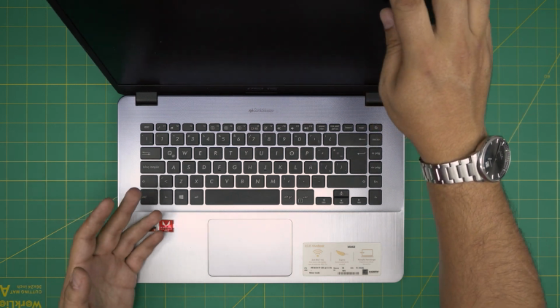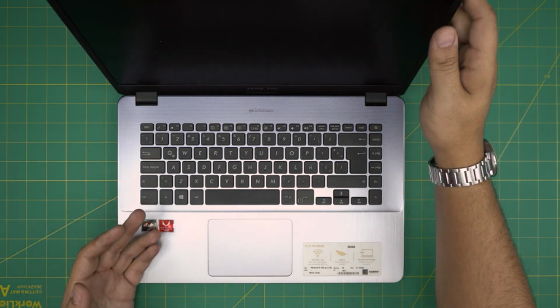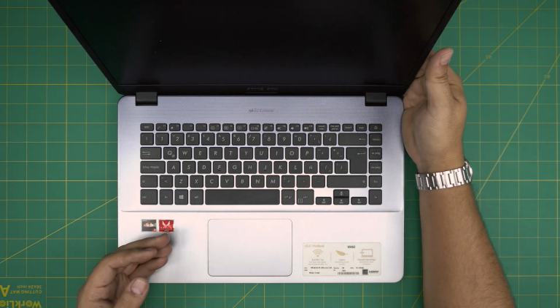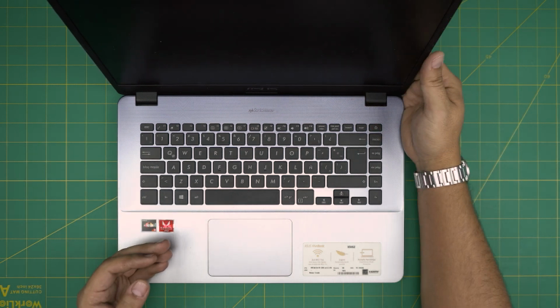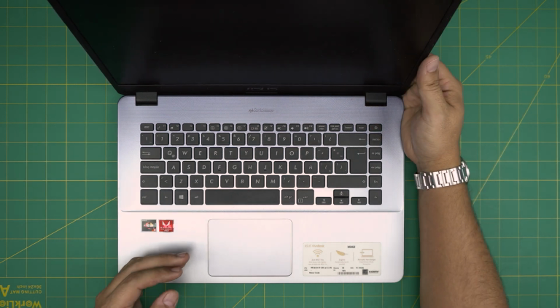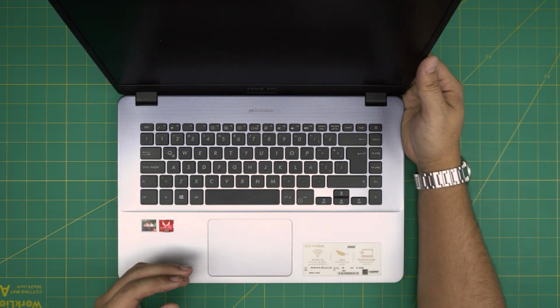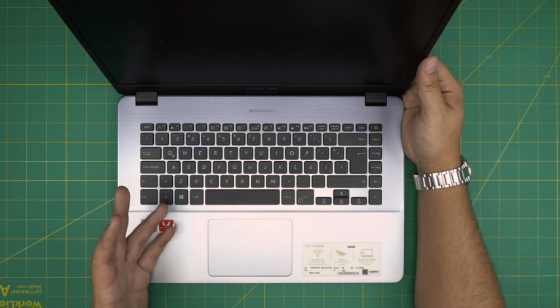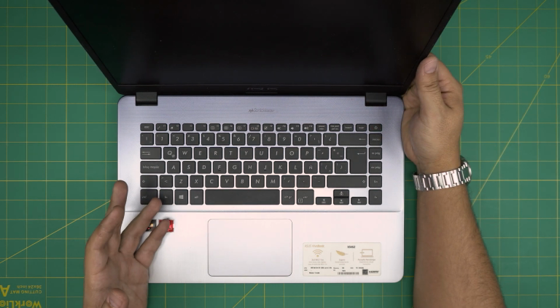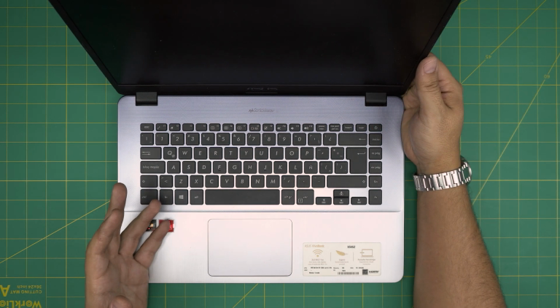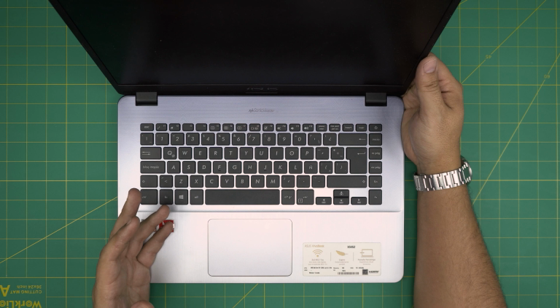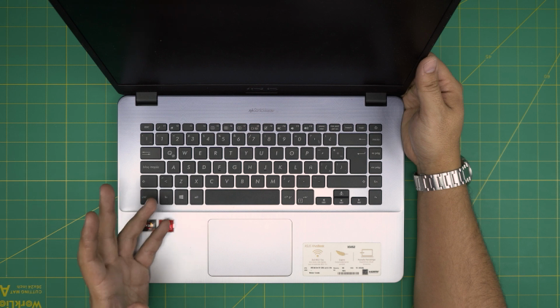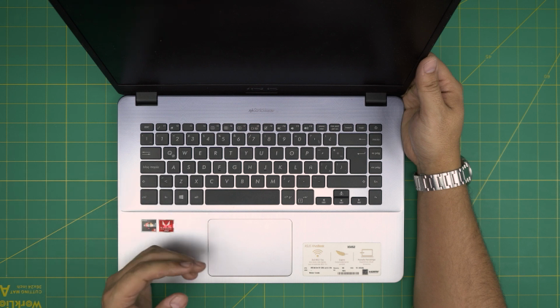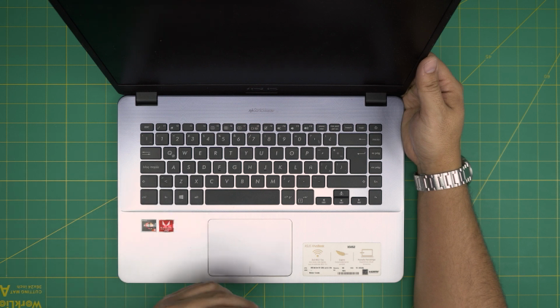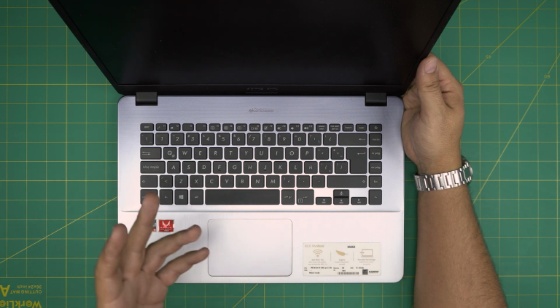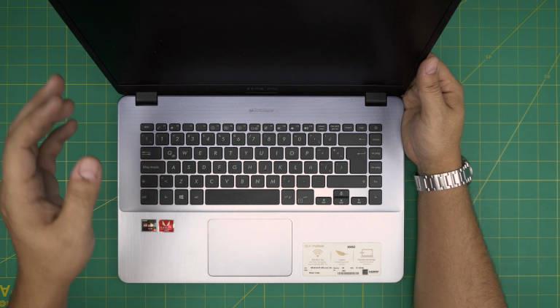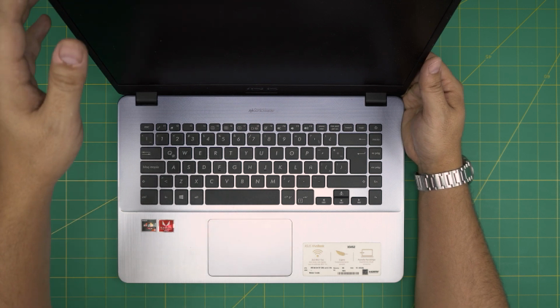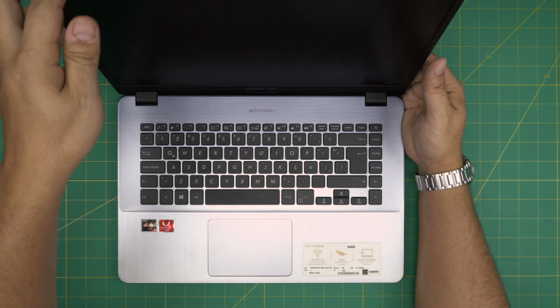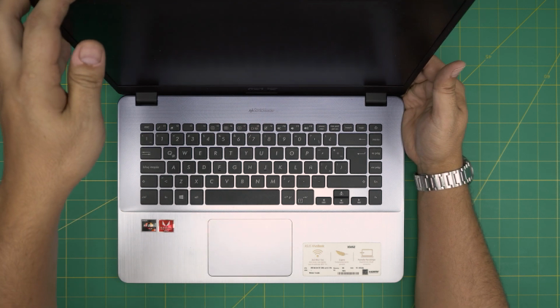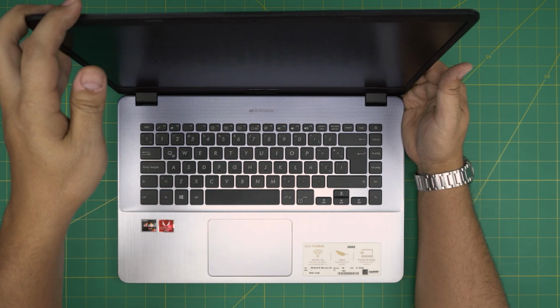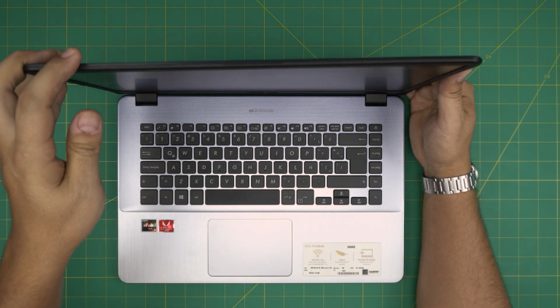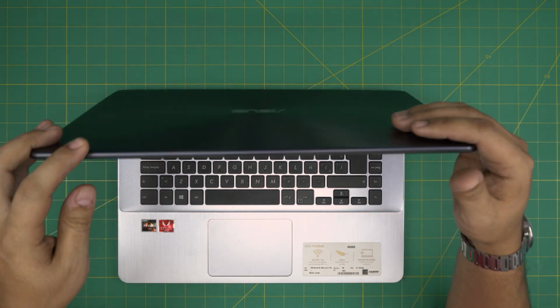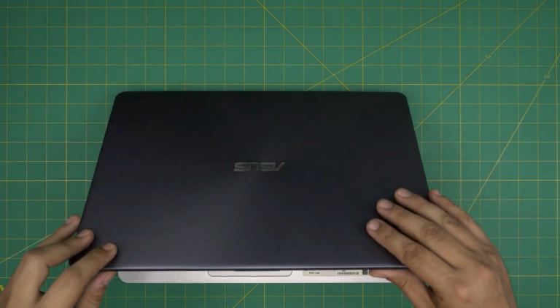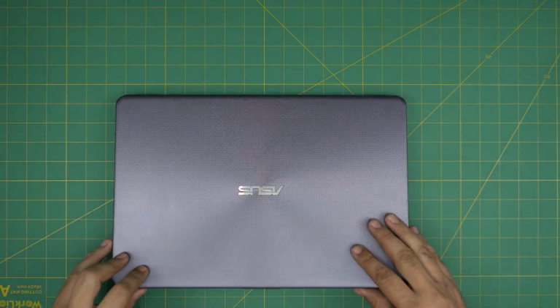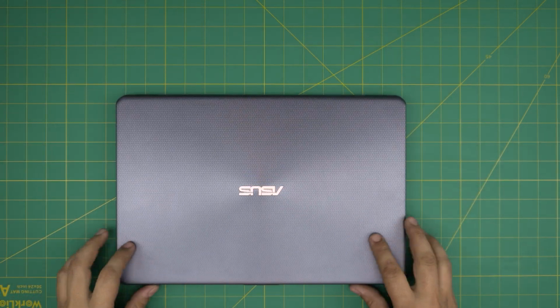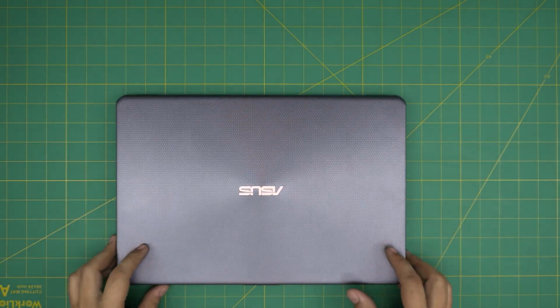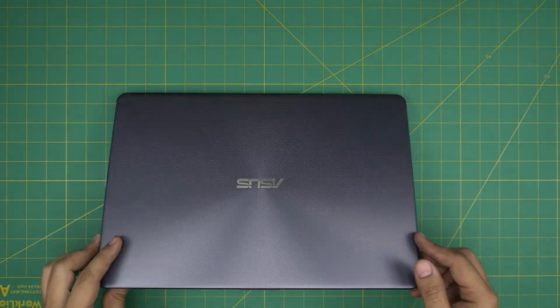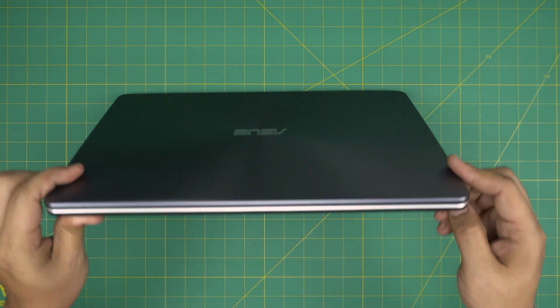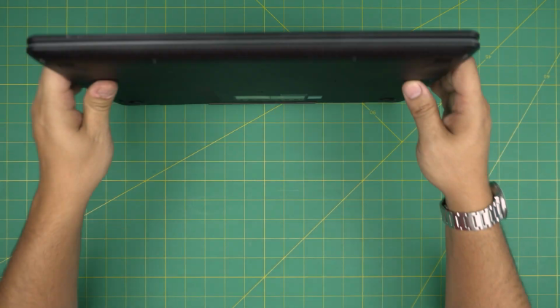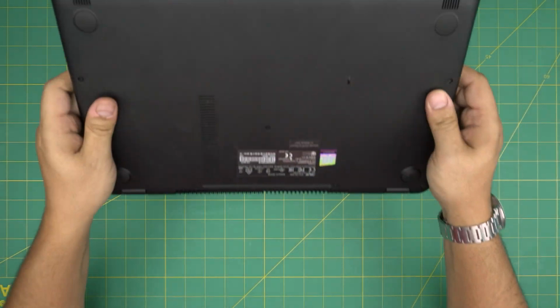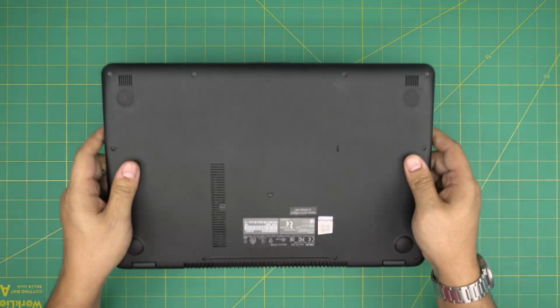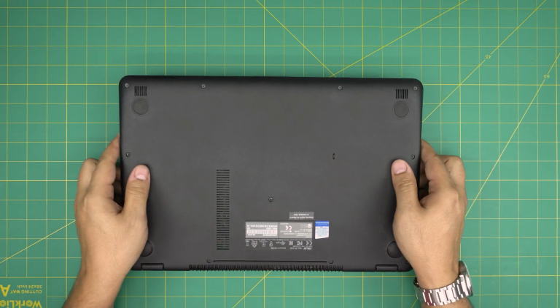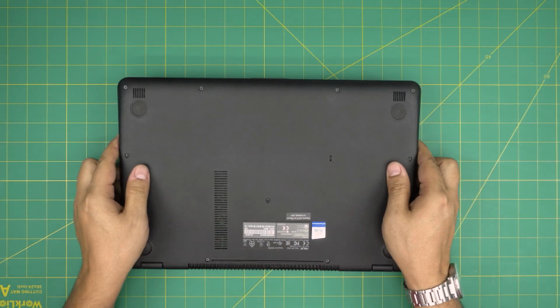Just remember, by doing this service, you're not going to modify anything in the system — no configuration is going to be lost. With all that said, let's get started.